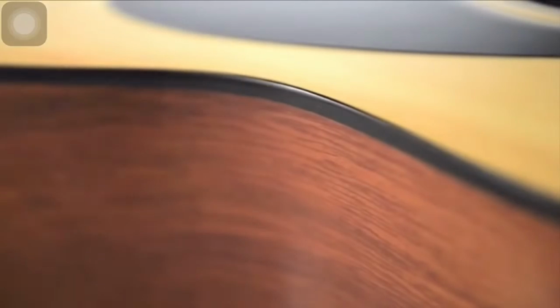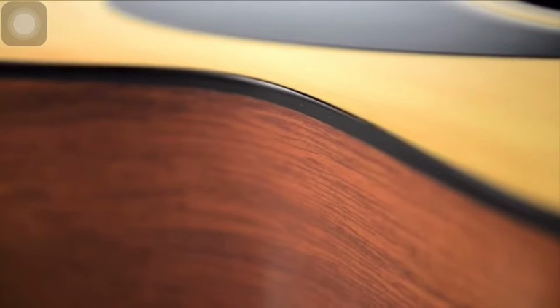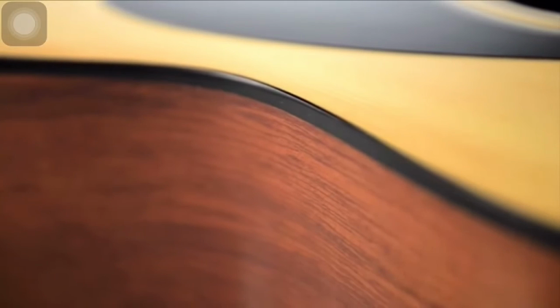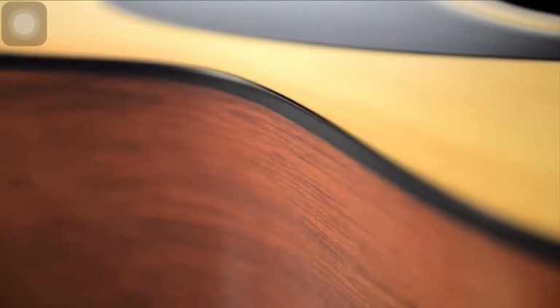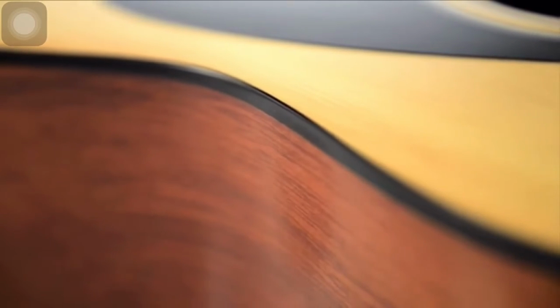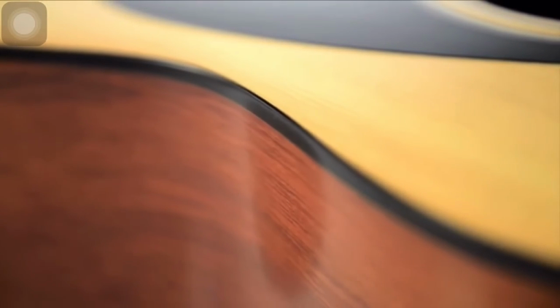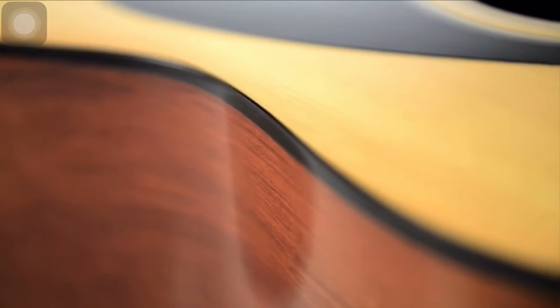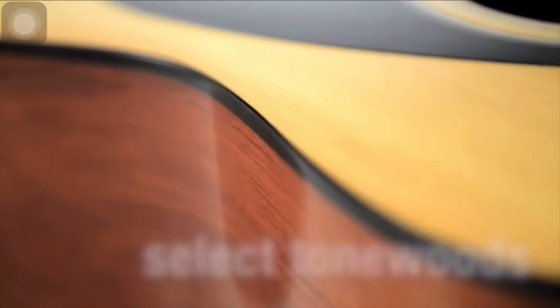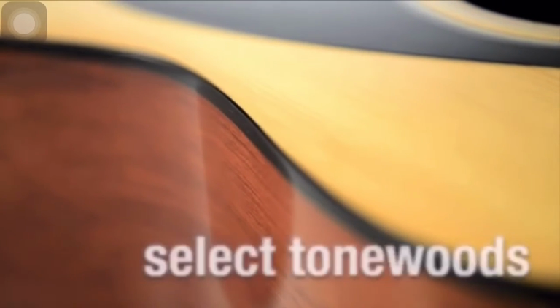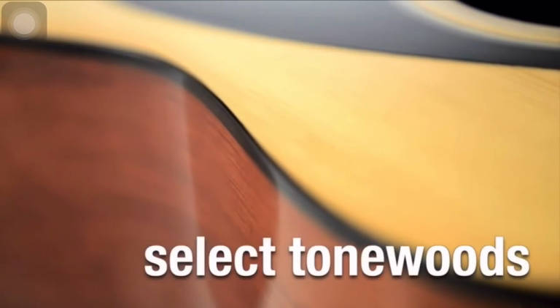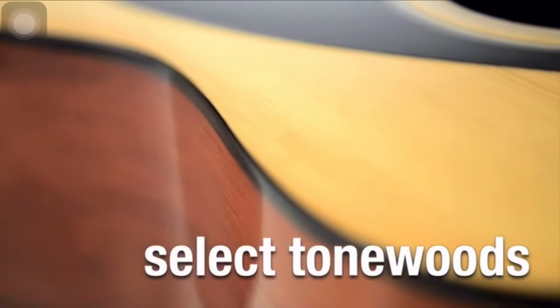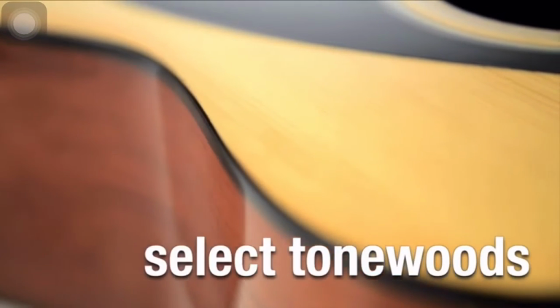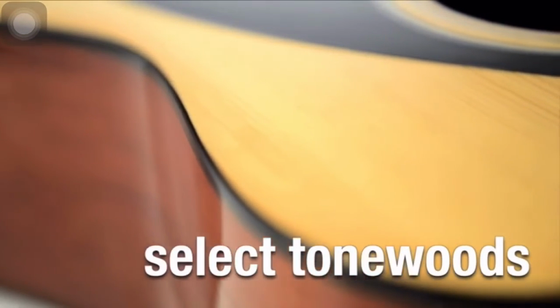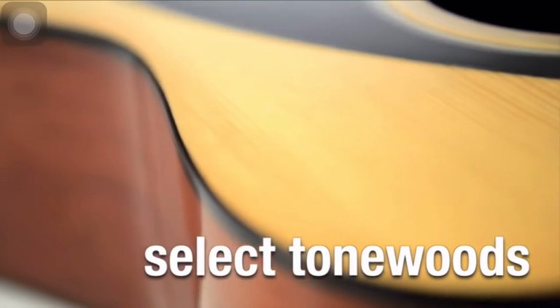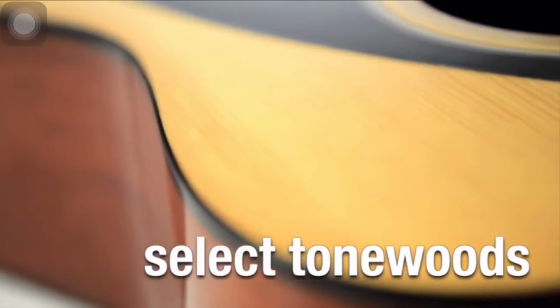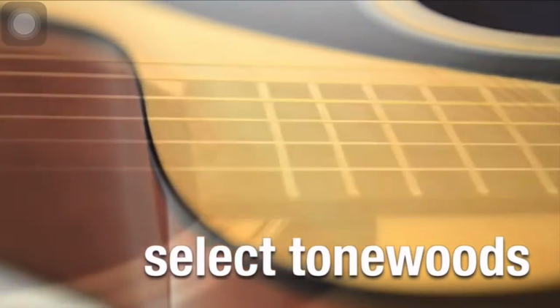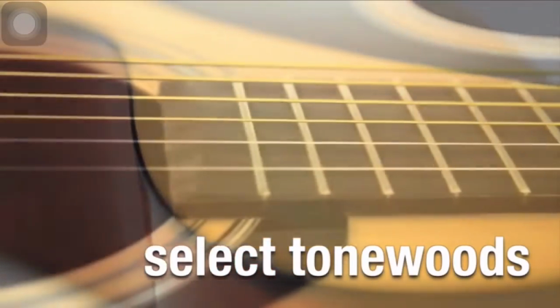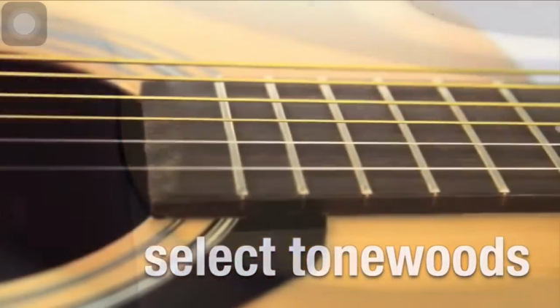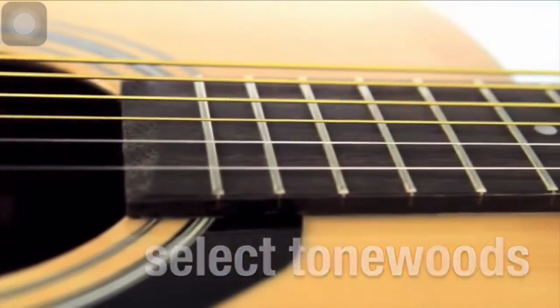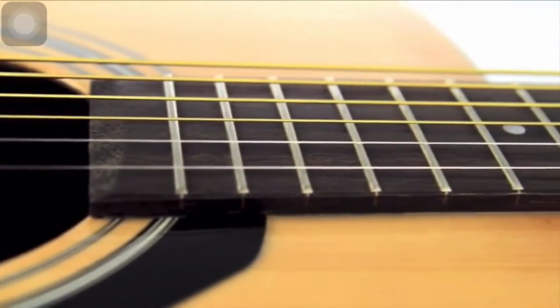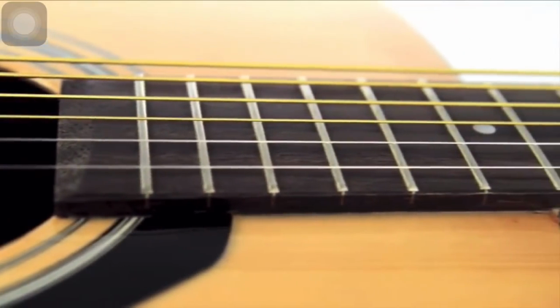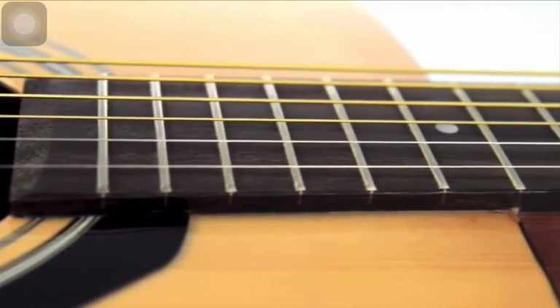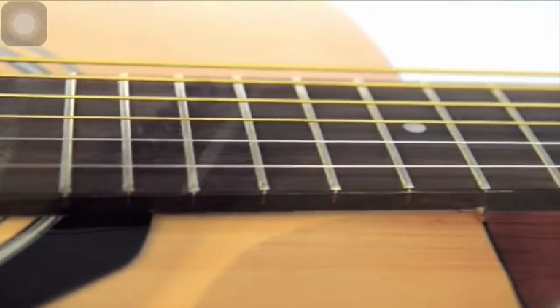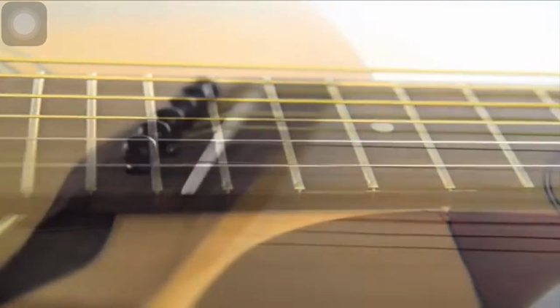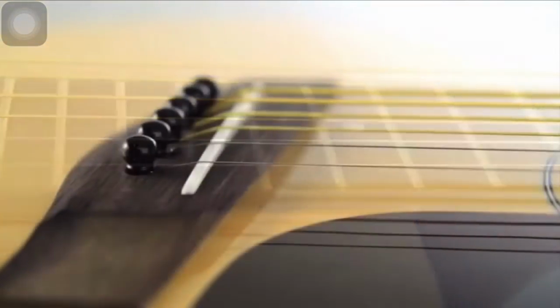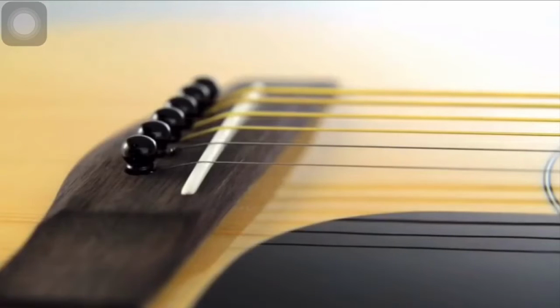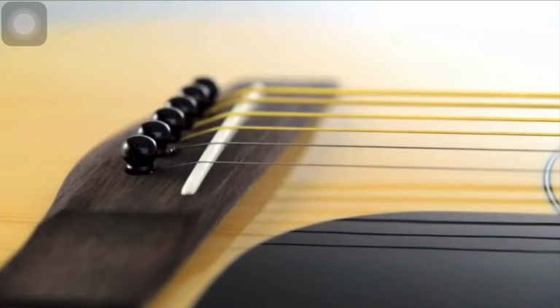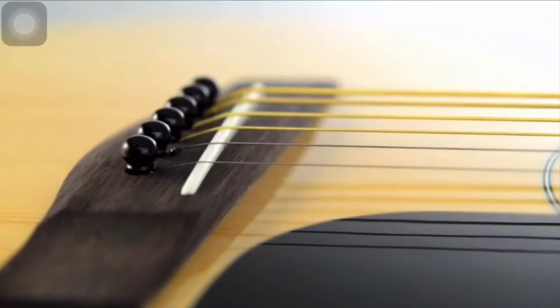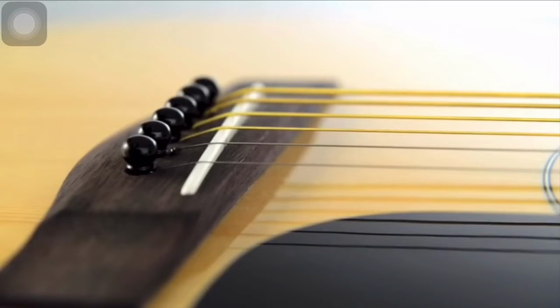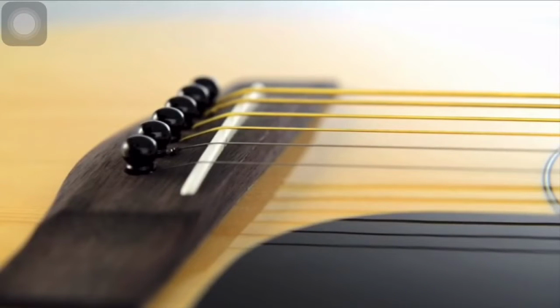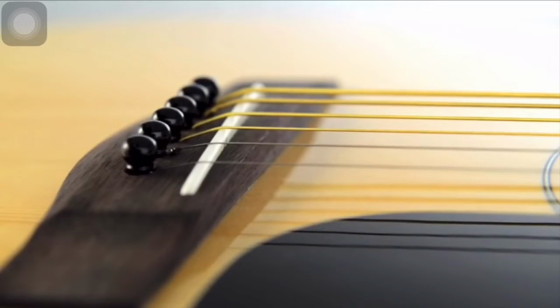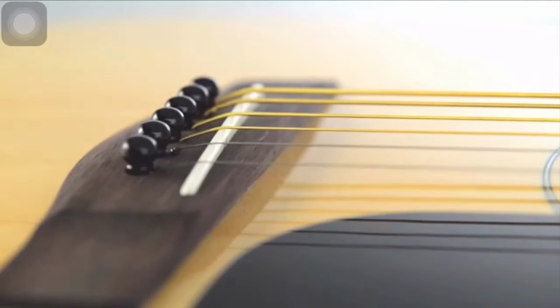Like our other F-Series instruments, the F310 uses select tonewoods, including a spruce top and rosewood fingerboard, combined with a tough, ultra-thin lacquer finish to give the guitar a warm, responsive and refined sound.